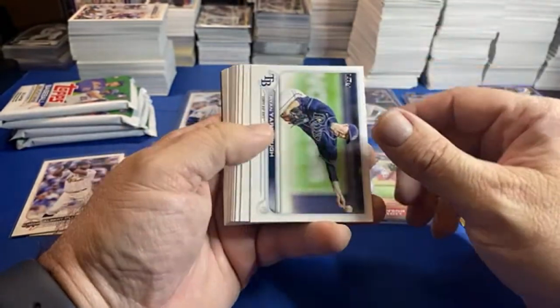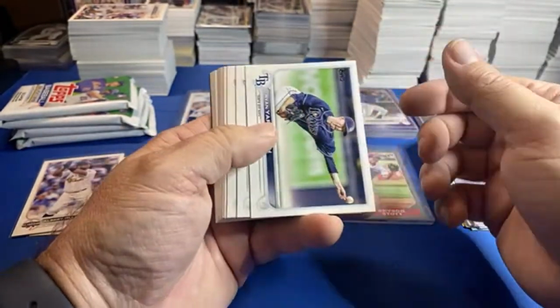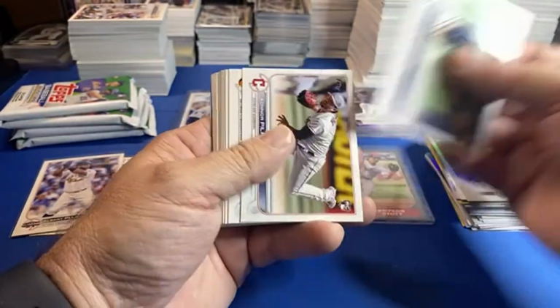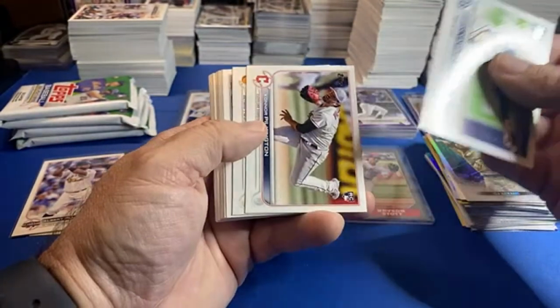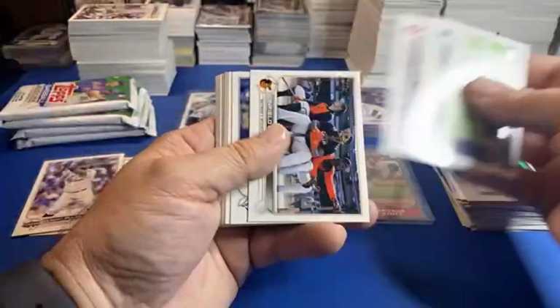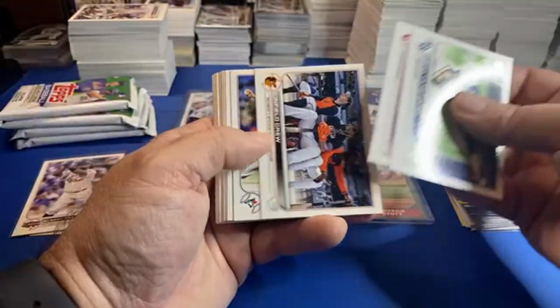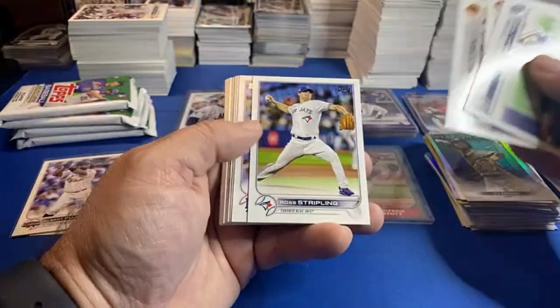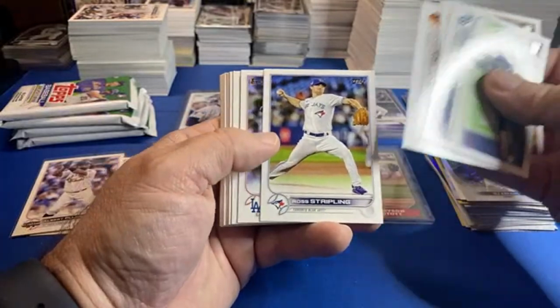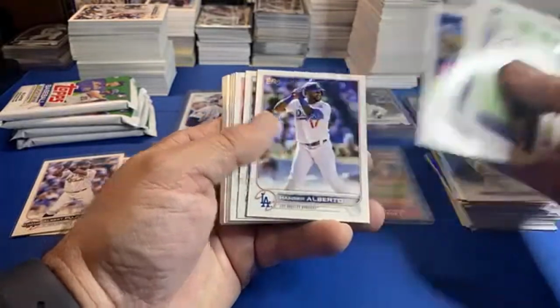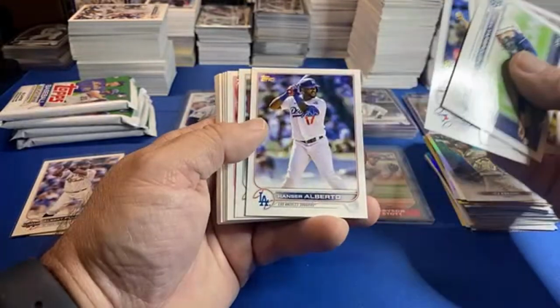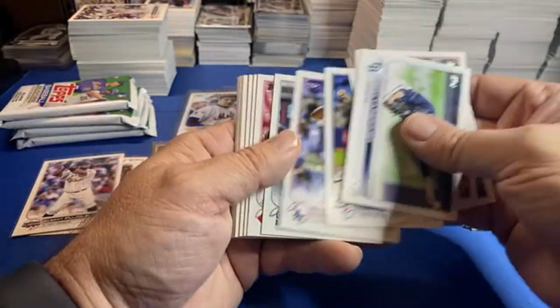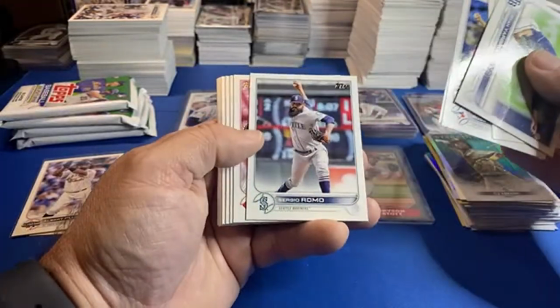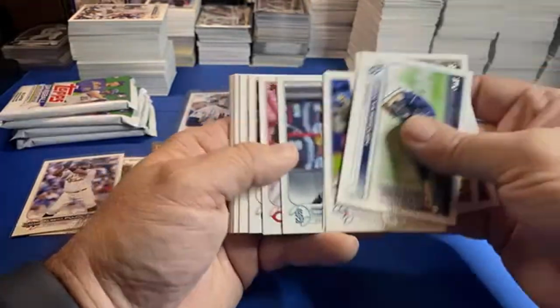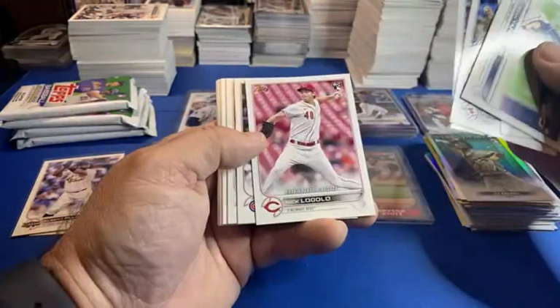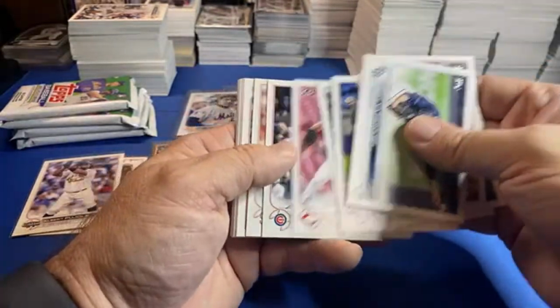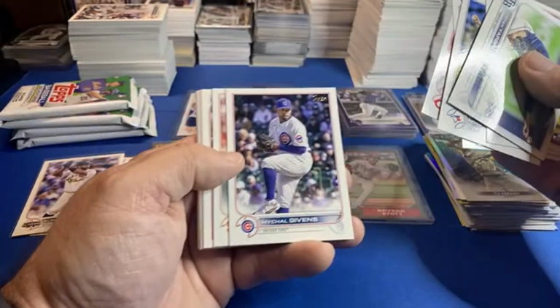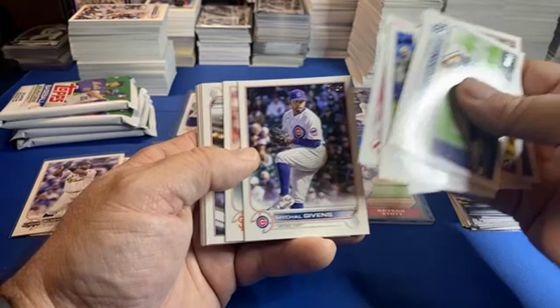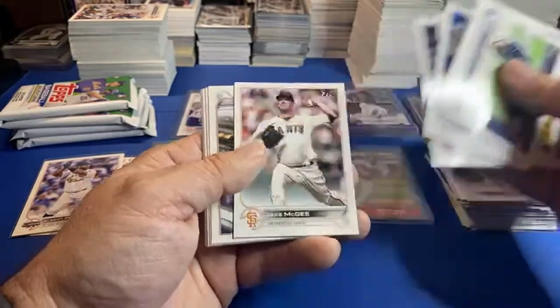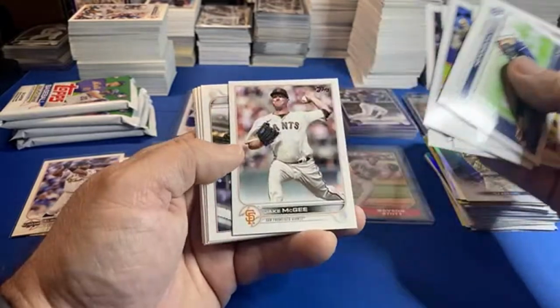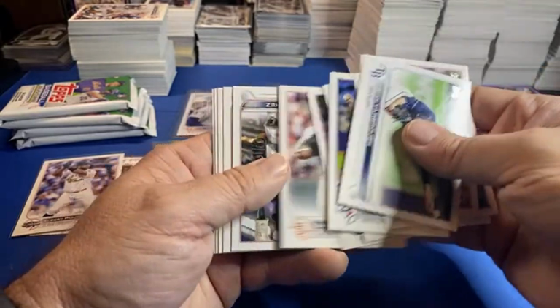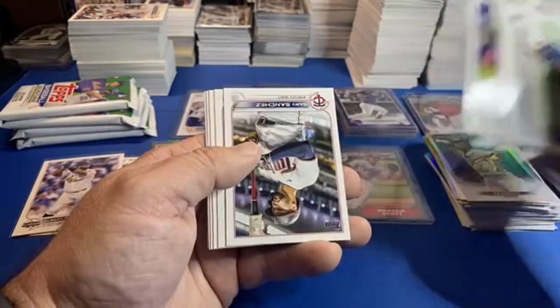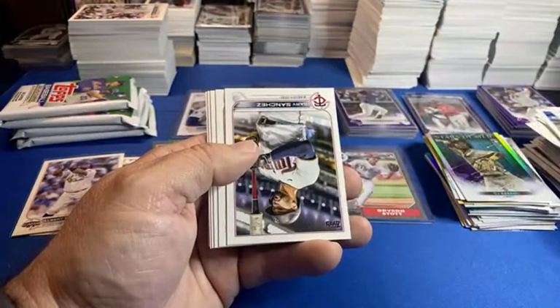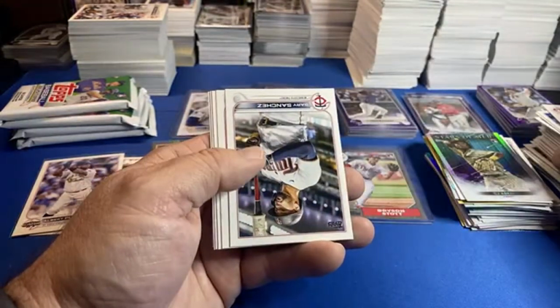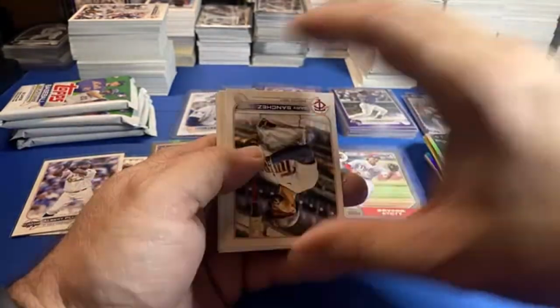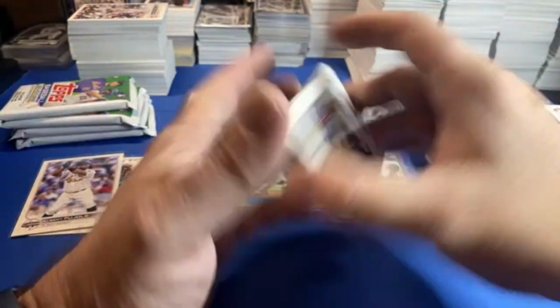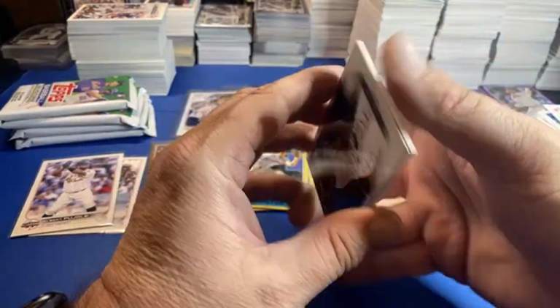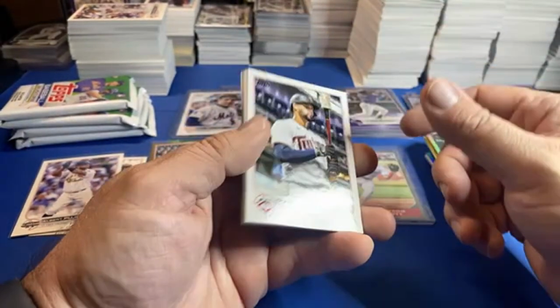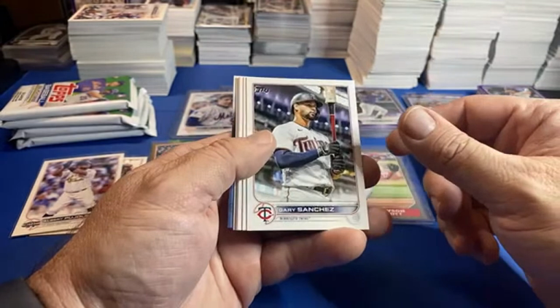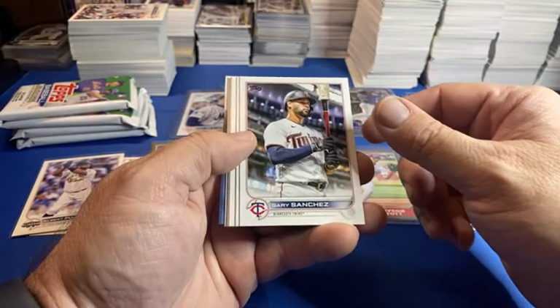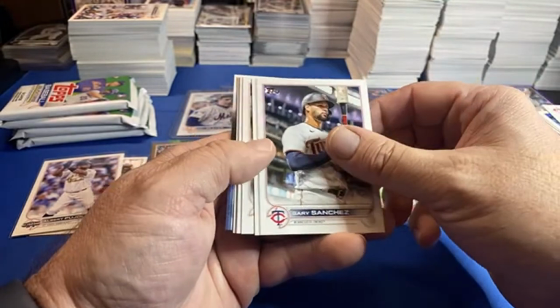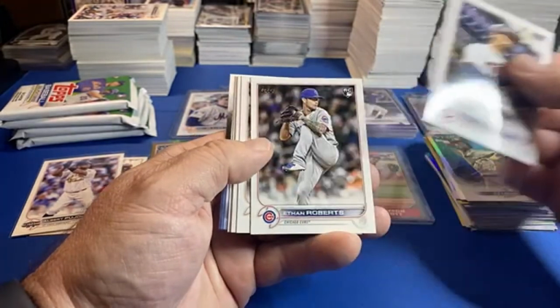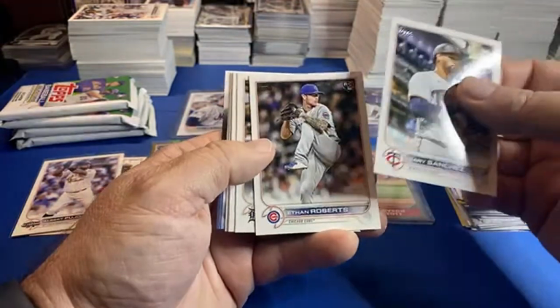Told my mom and dad I was going to leave some cards with them to sort — have them be my sorting machine. If you're out there, mom and dad, I'll pay you minimum wage. Just kidding.